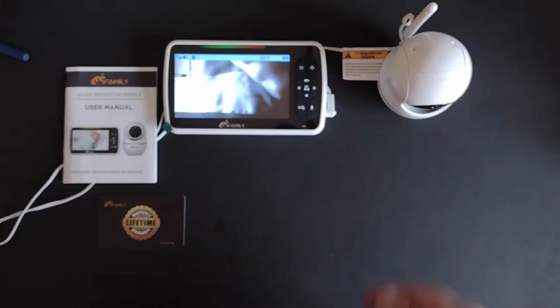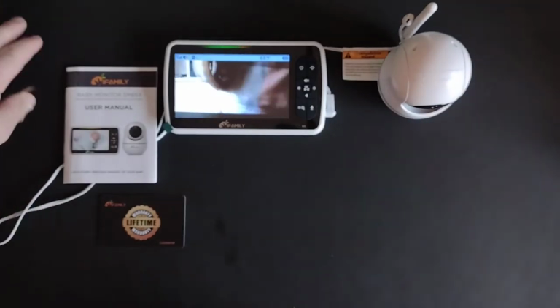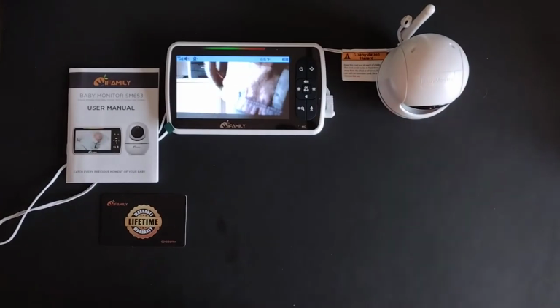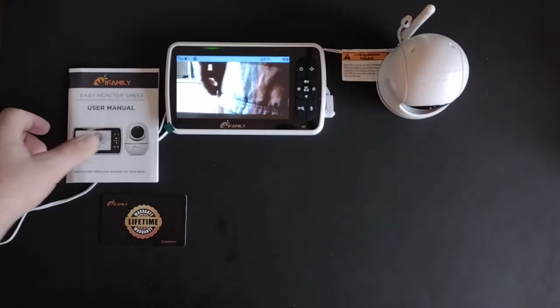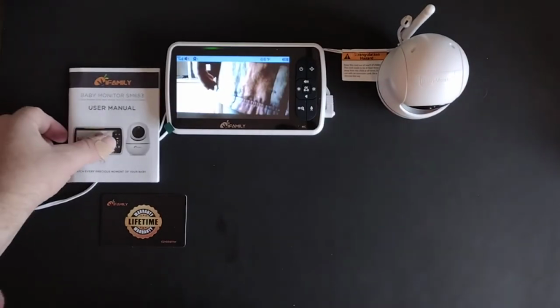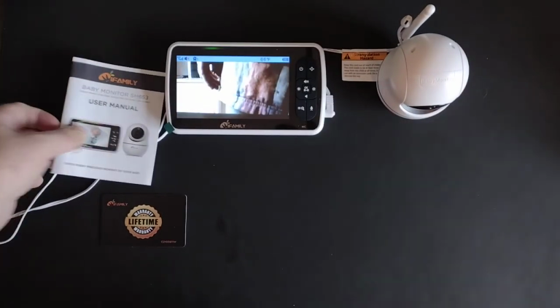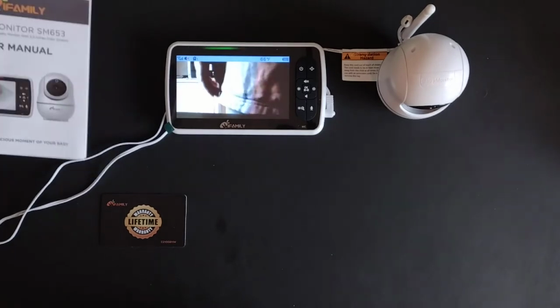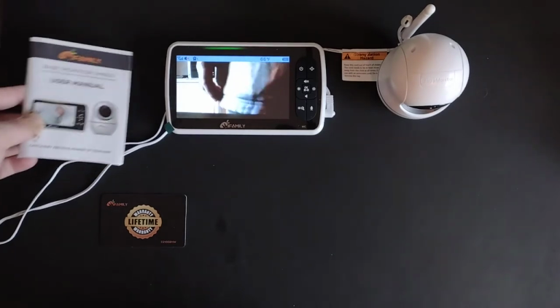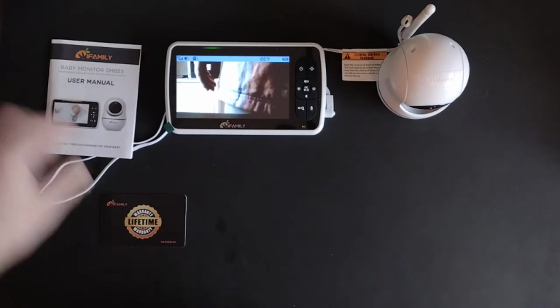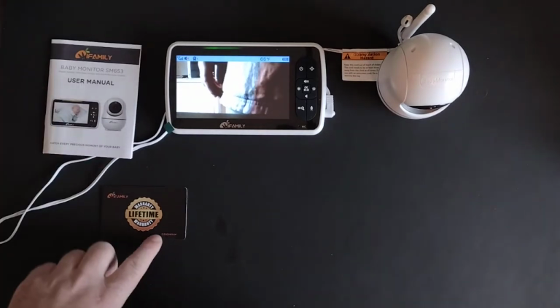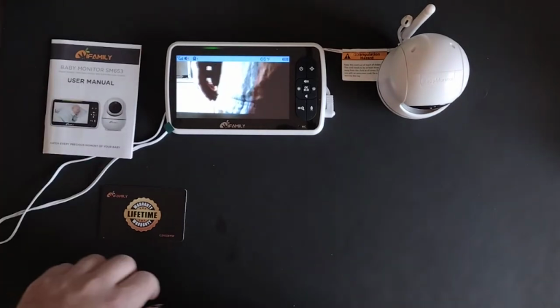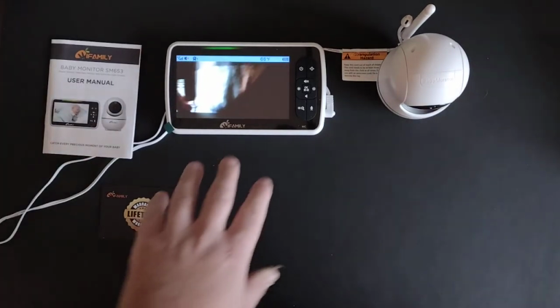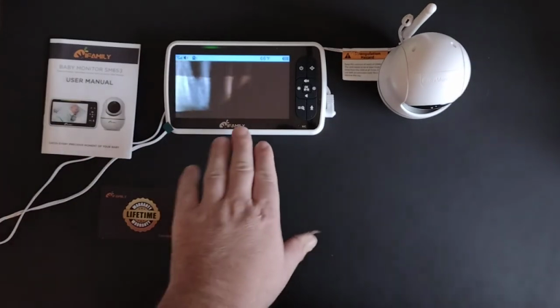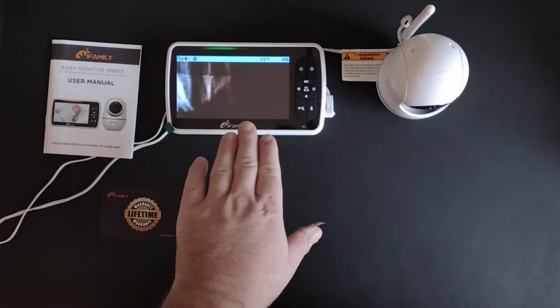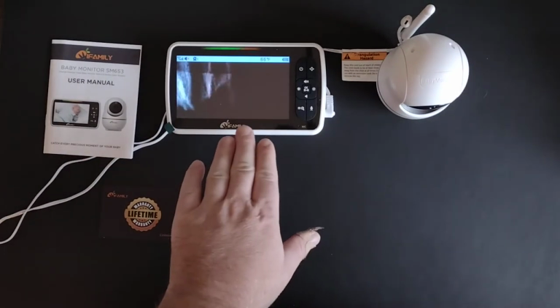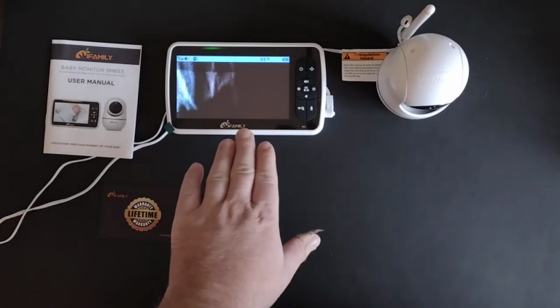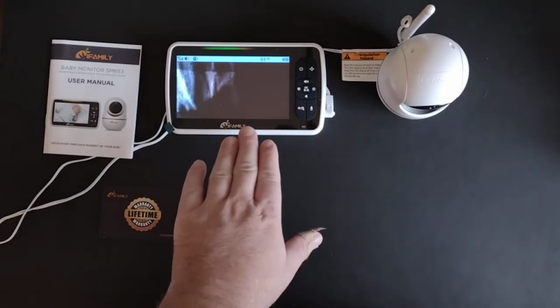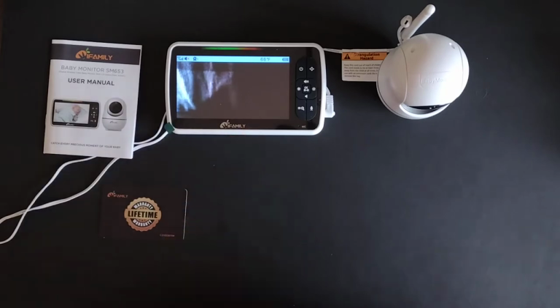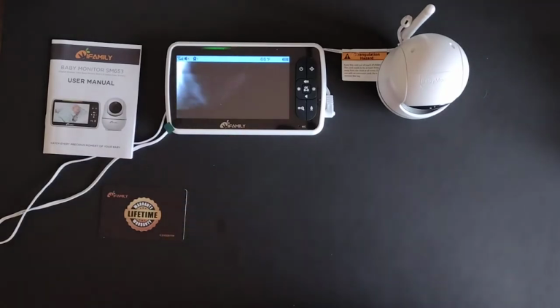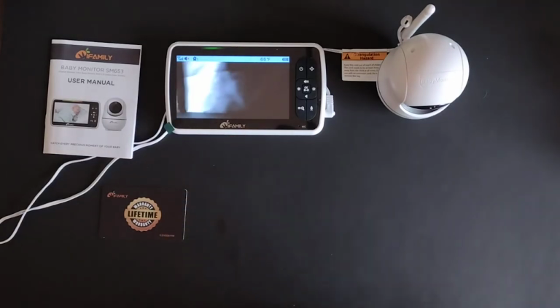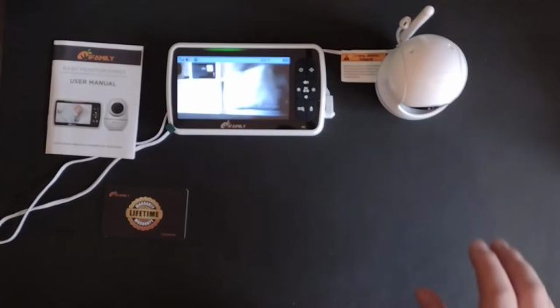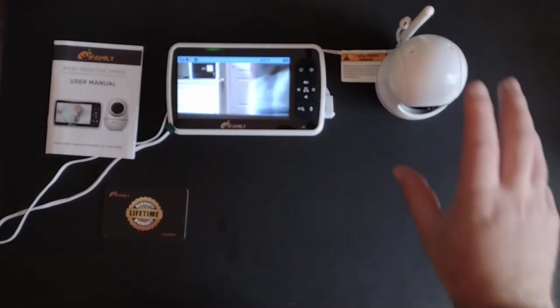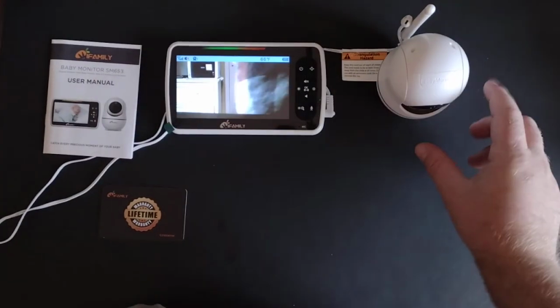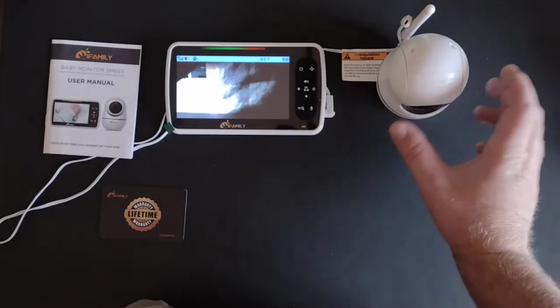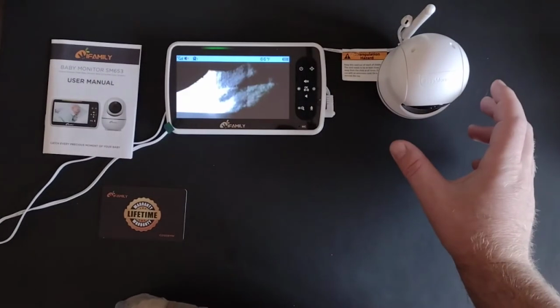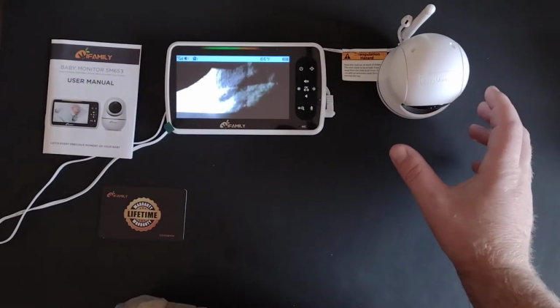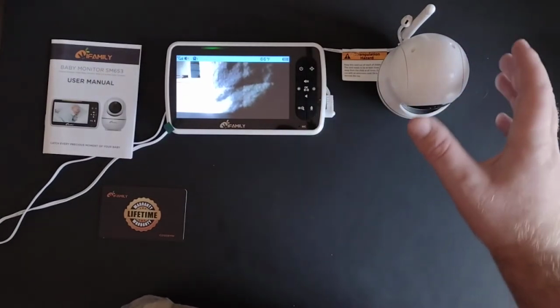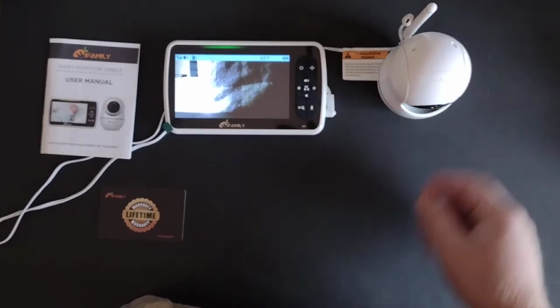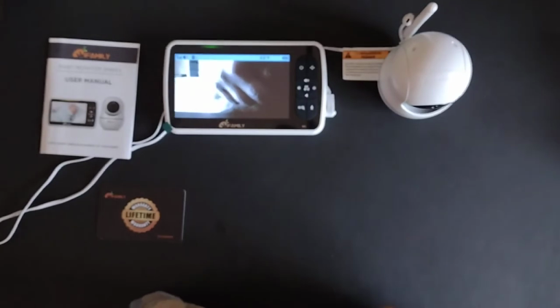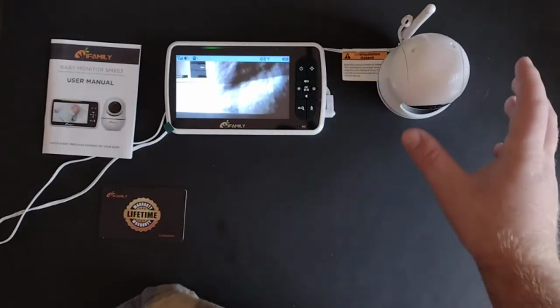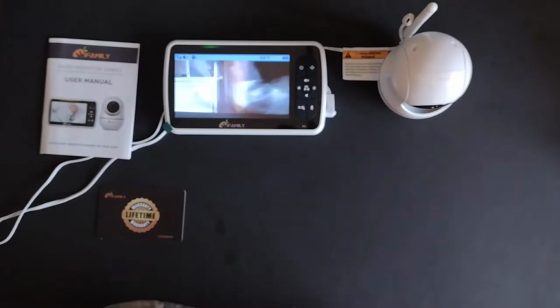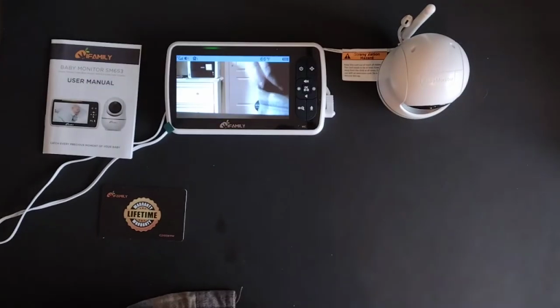Here's the unit itself. It comes with a user manual, warranty card, this 5-inch monitor slash display, and then the actual camera and microphone and stuff.